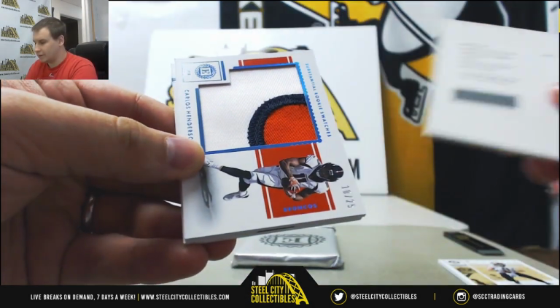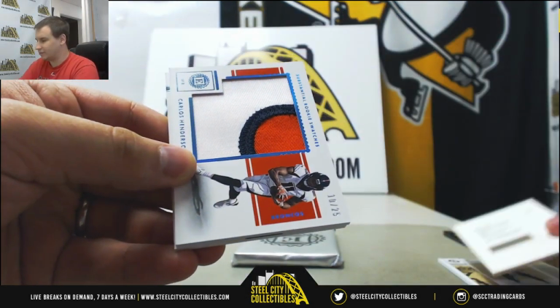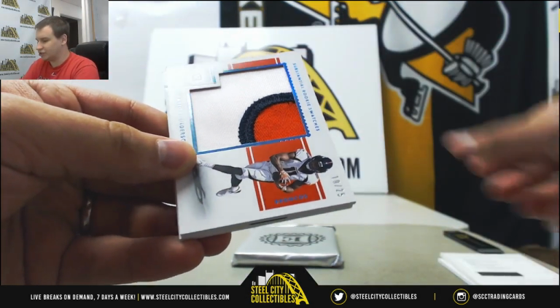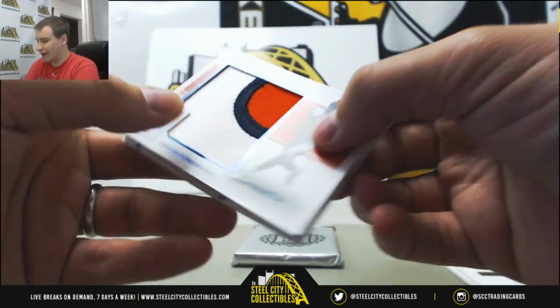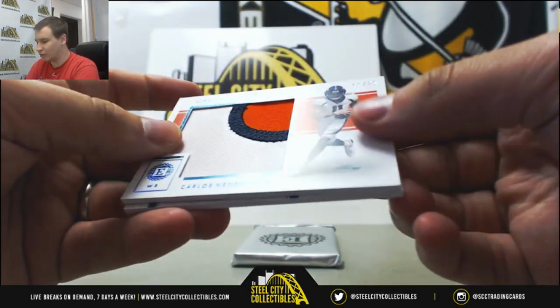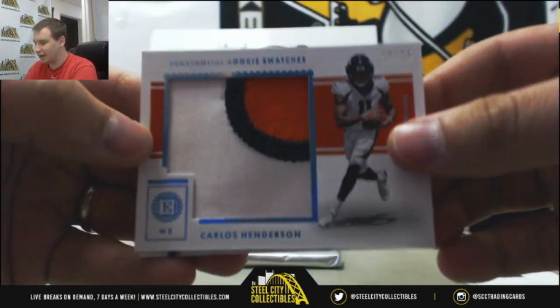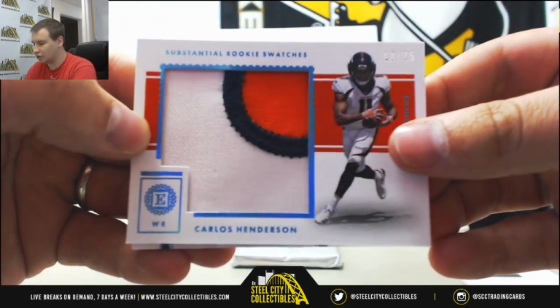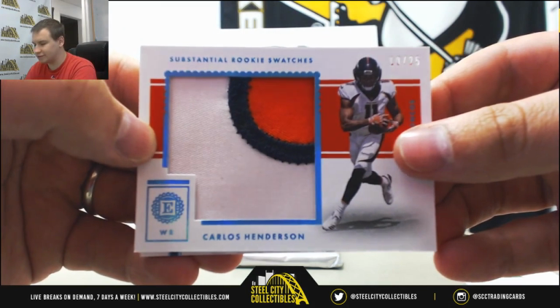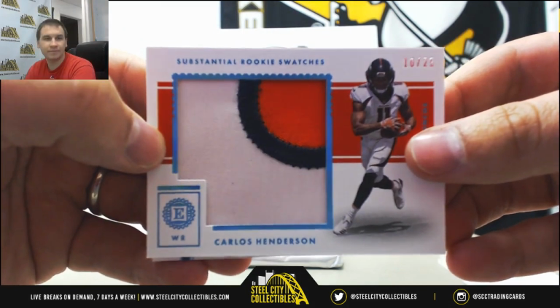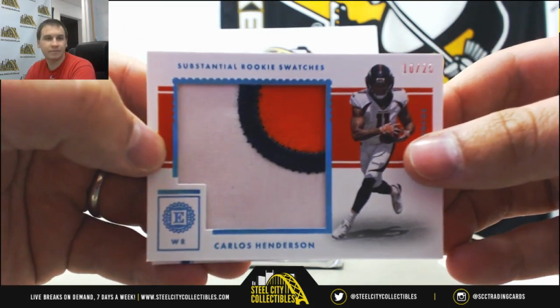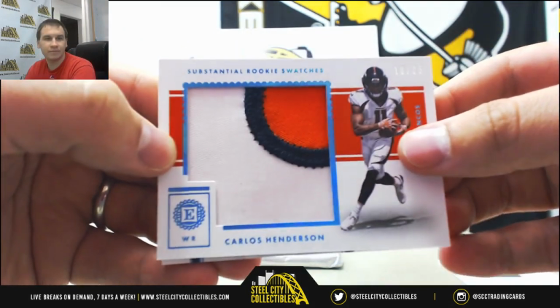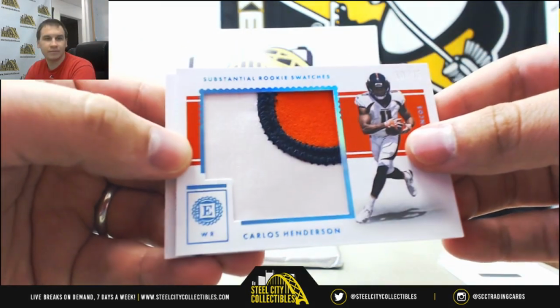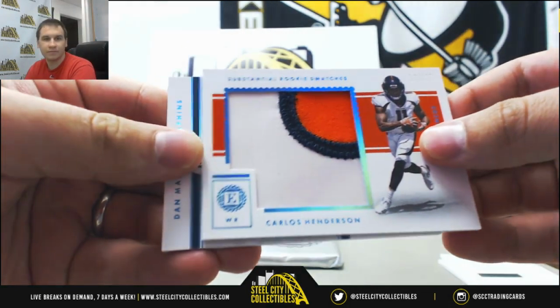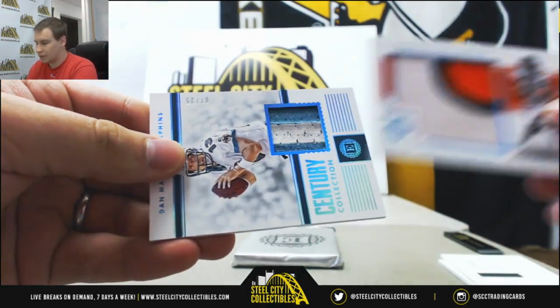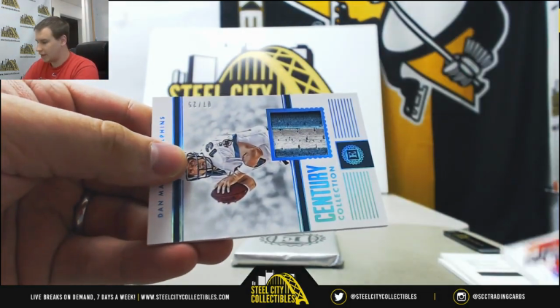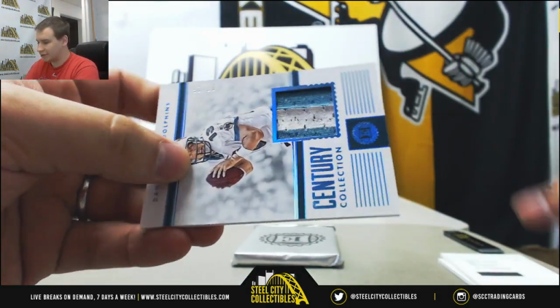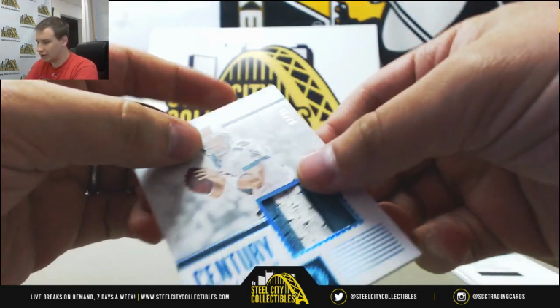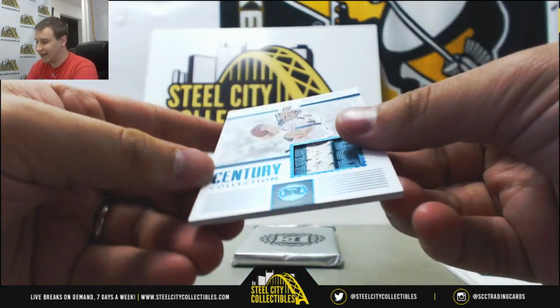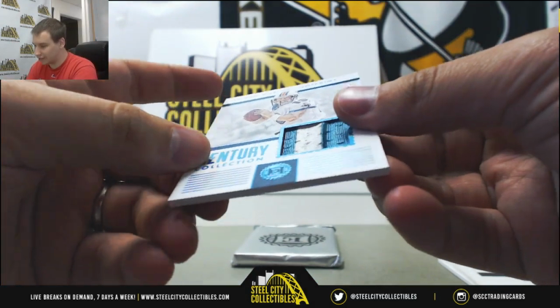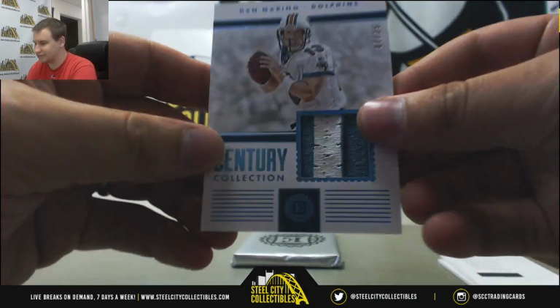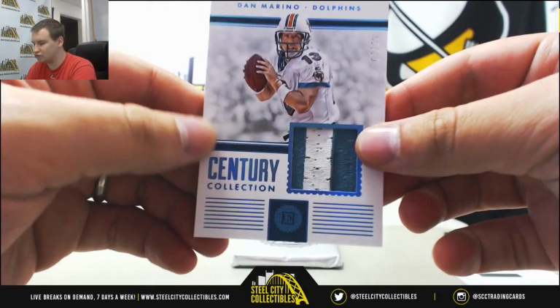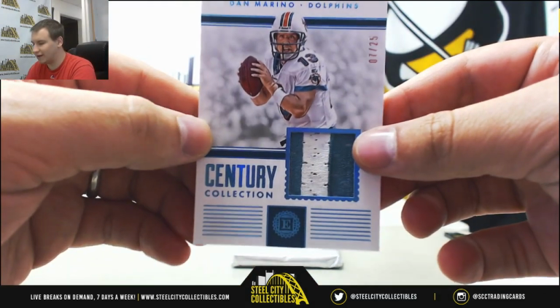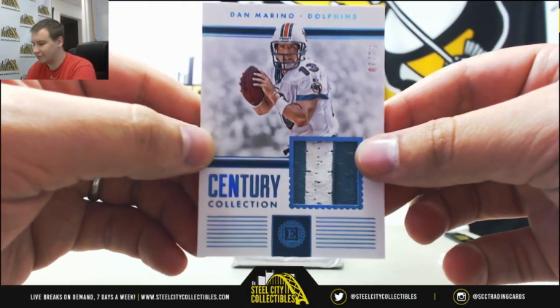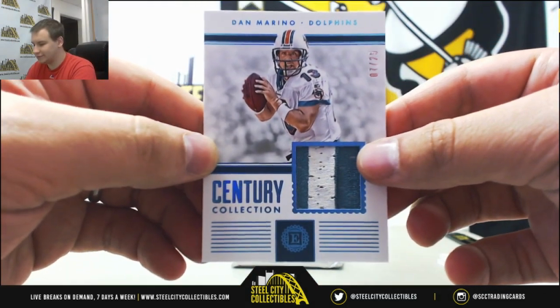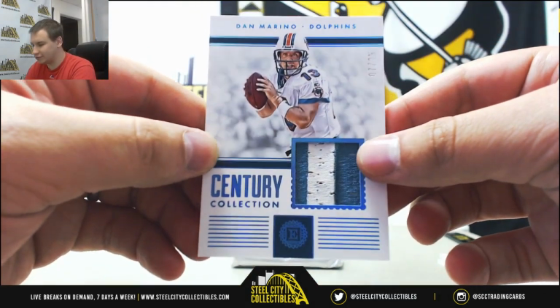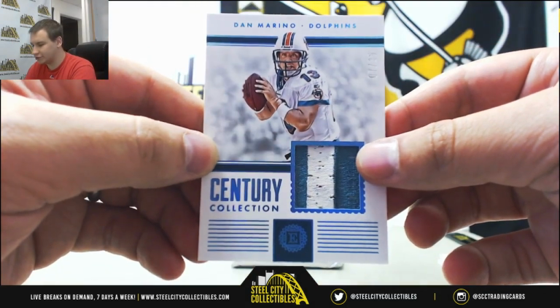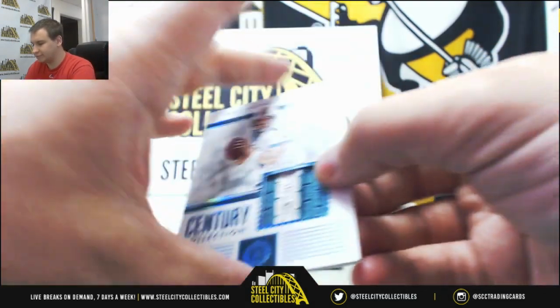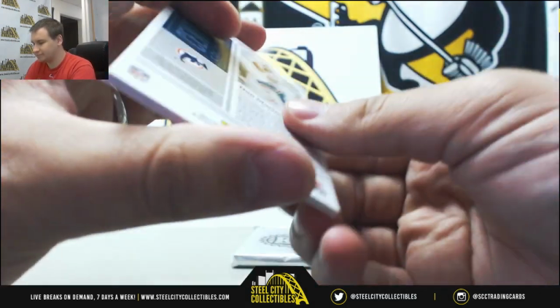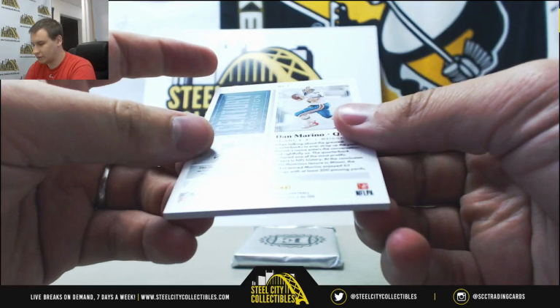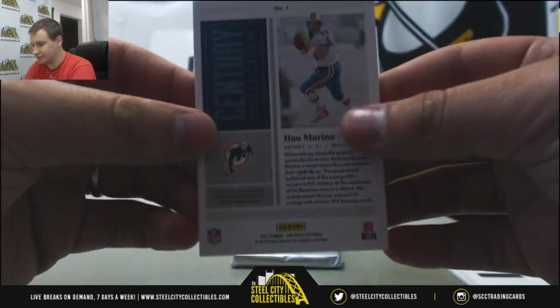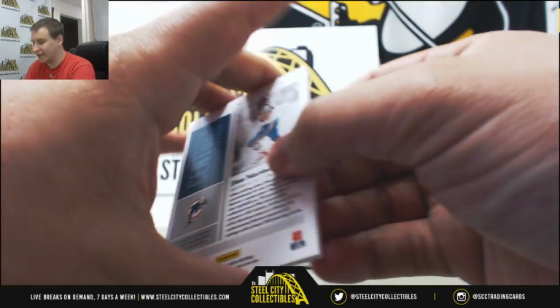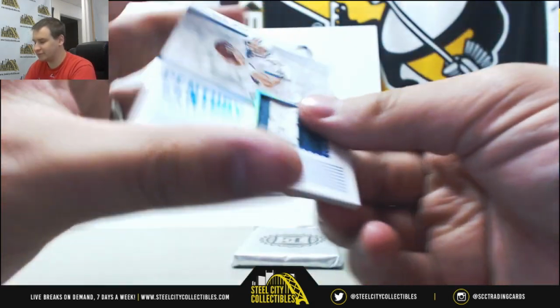Next up we've got a jumbo patch numbered to 25, Carlos Henderson. And a patch card of Dan Marino, 7 of 25 — Century Collection. That's a nice hit there. Game used patch.